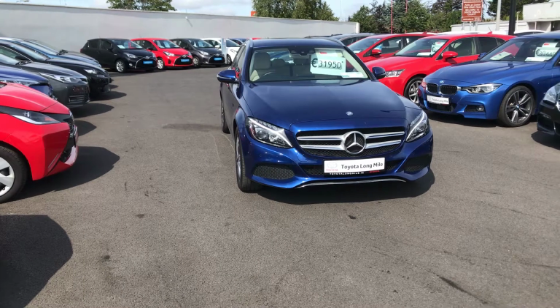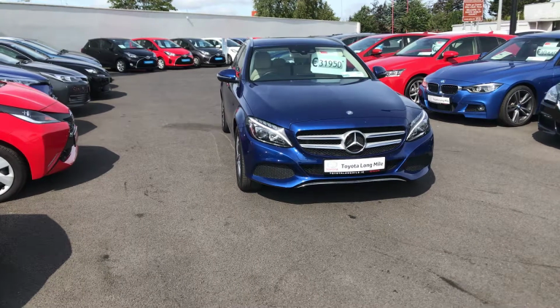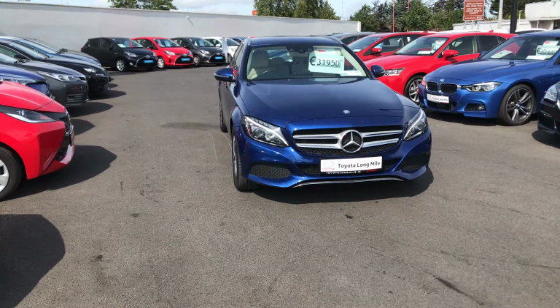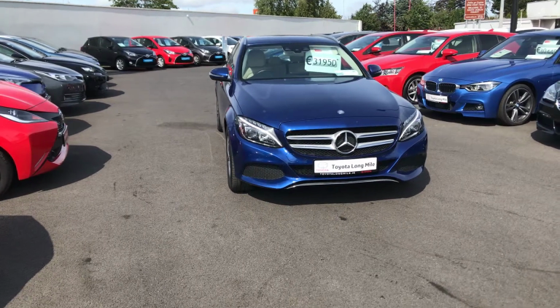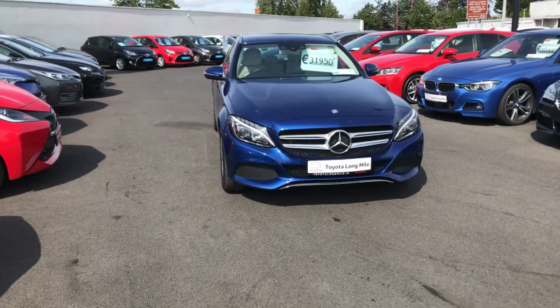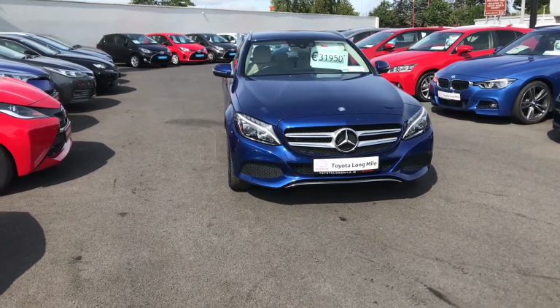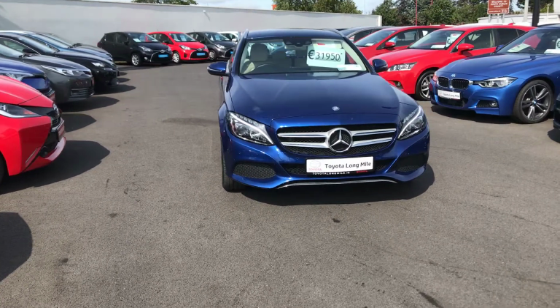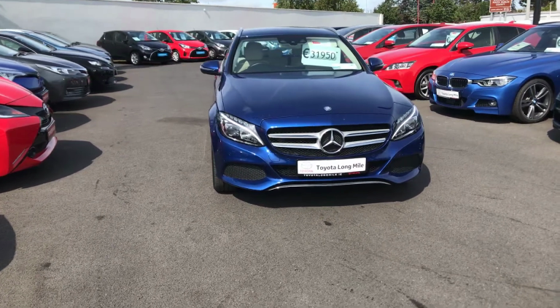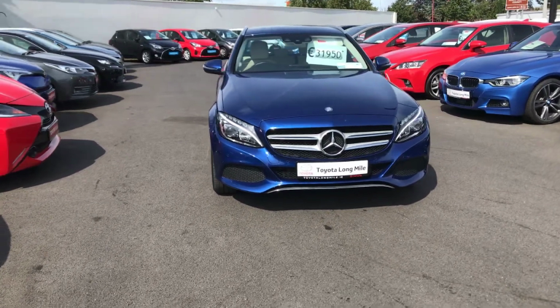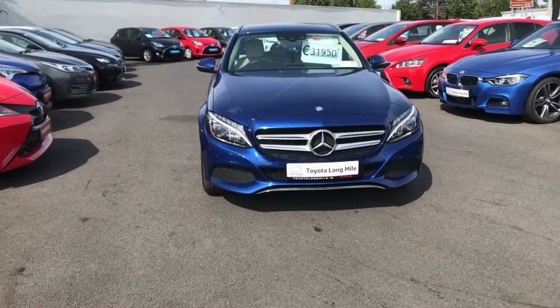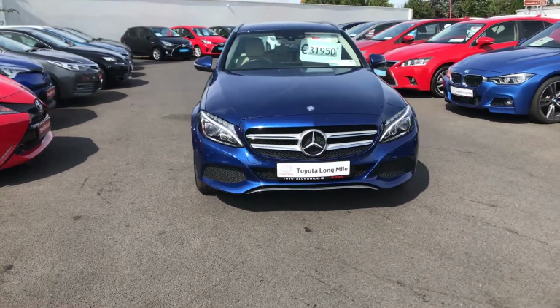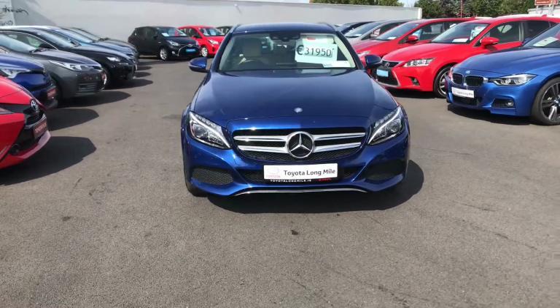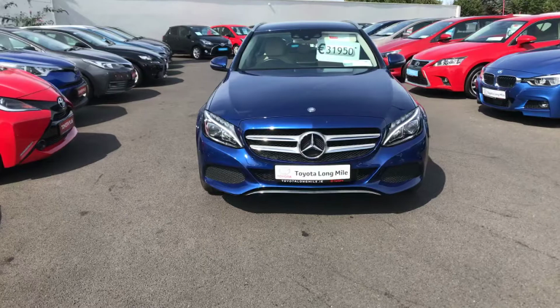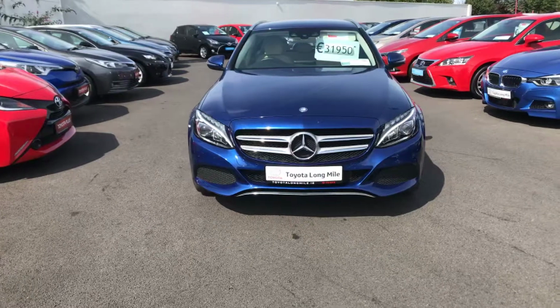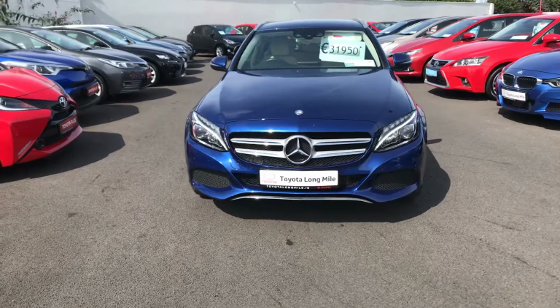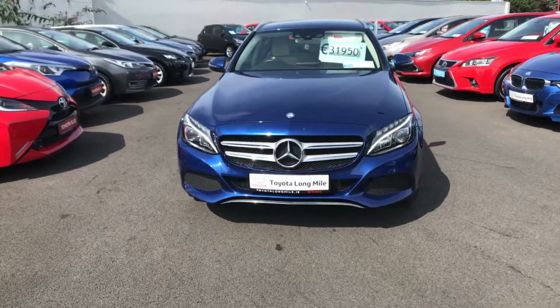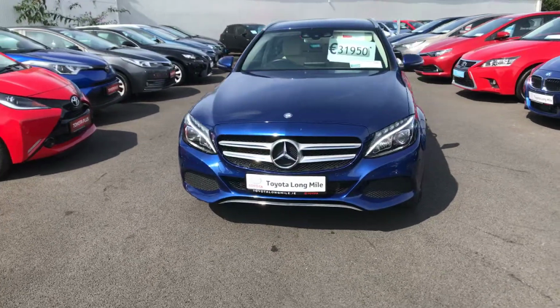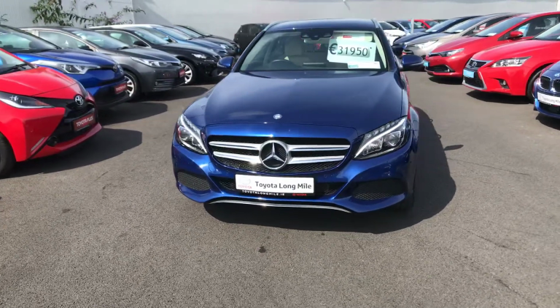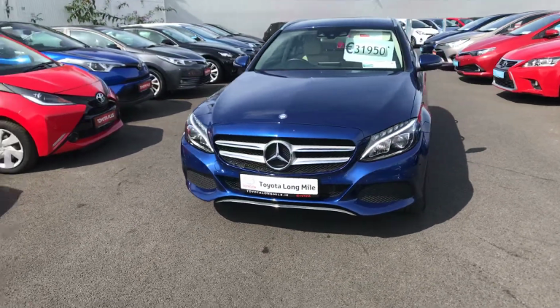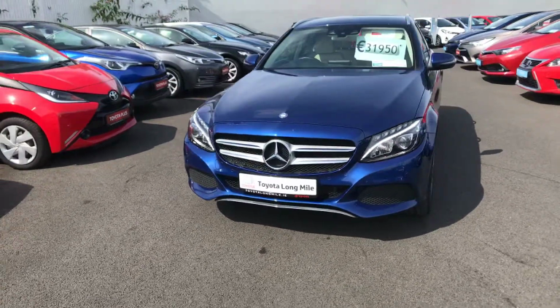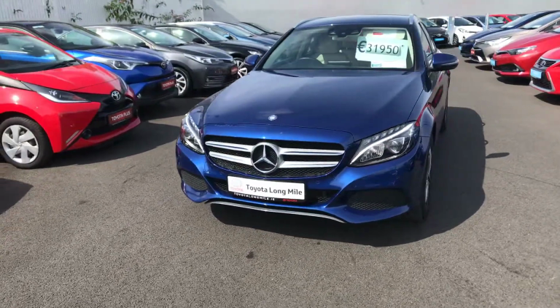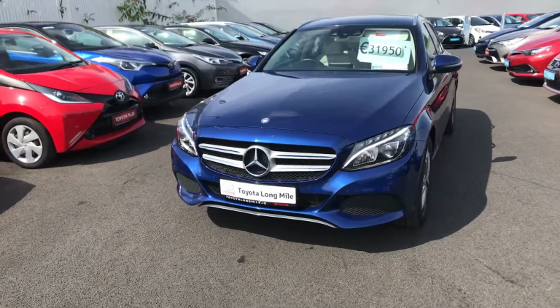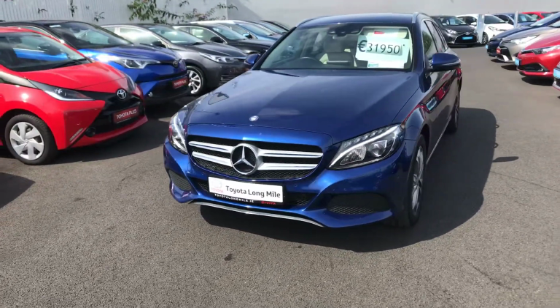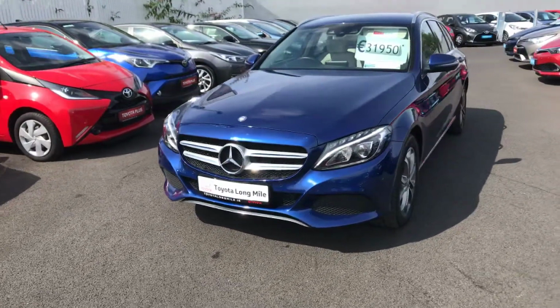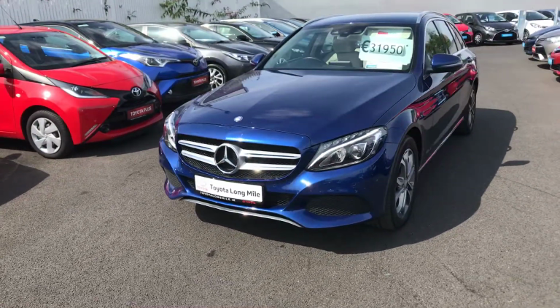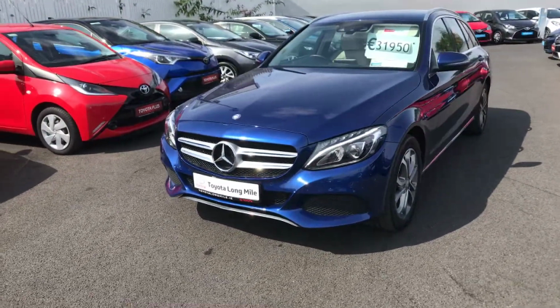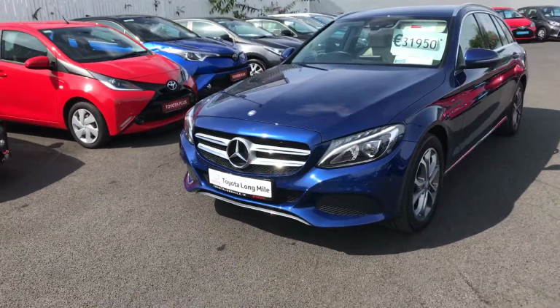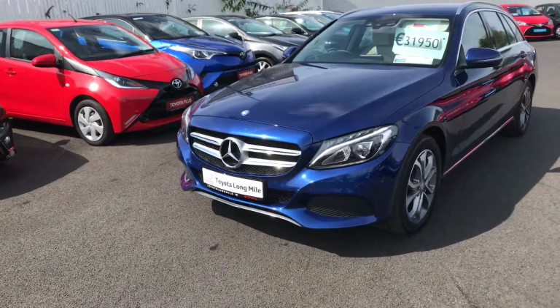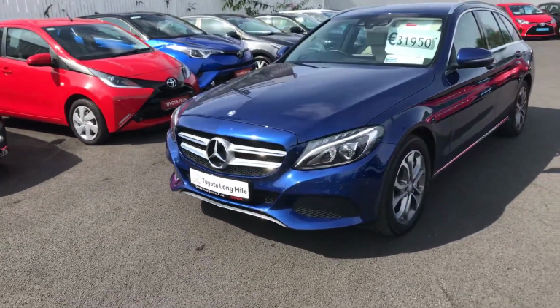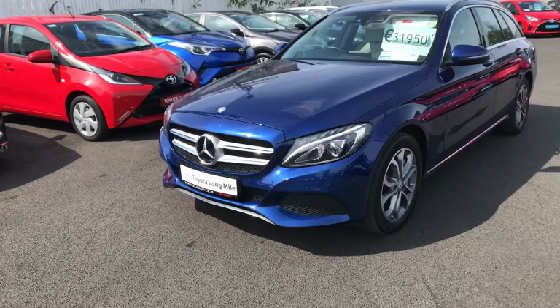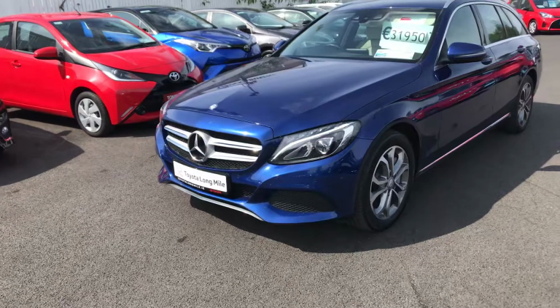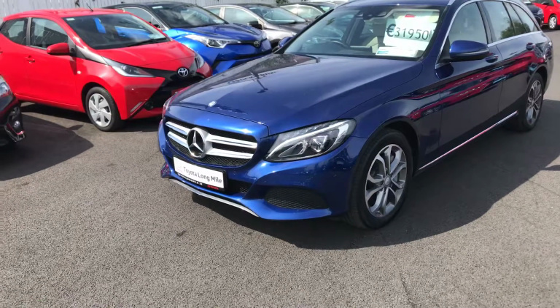Welcome to Tidalong Mile. Here we have today a 2016 Mercedes C-Class Estate. This car is a C350E plug-in hybrid.